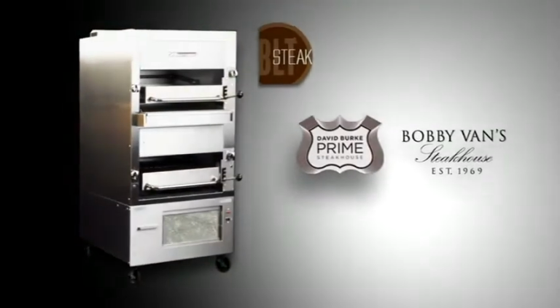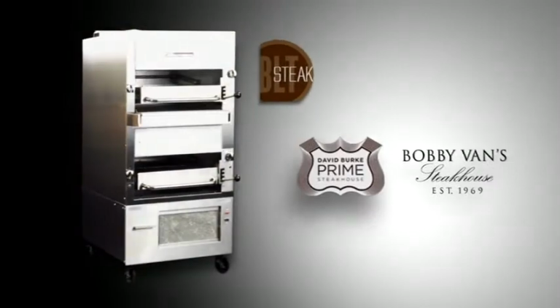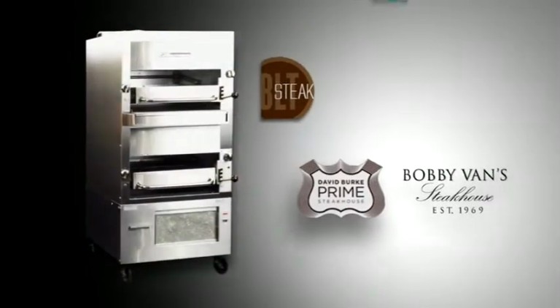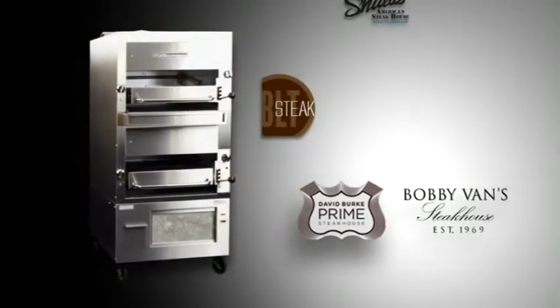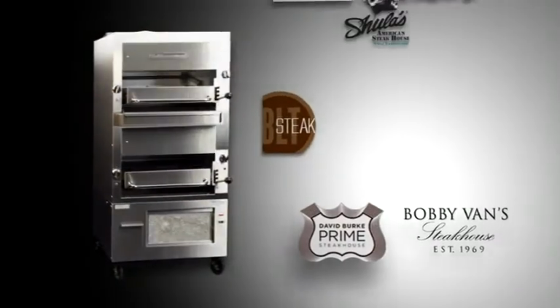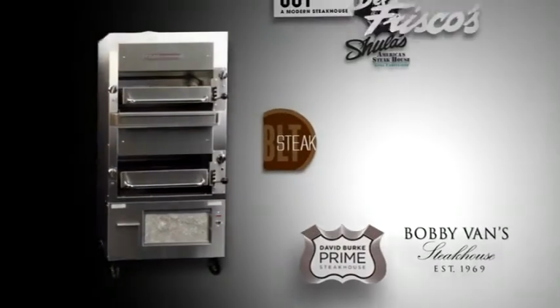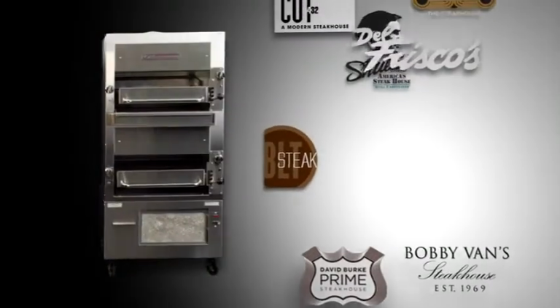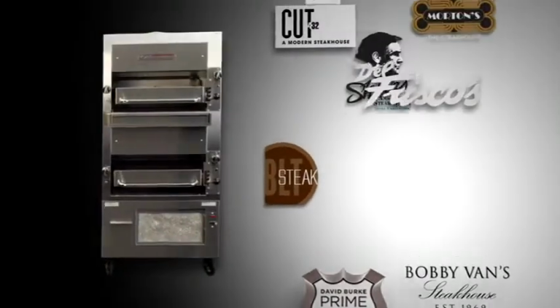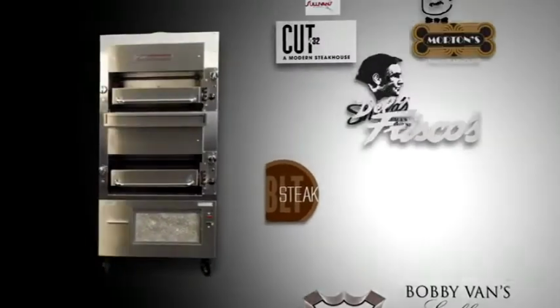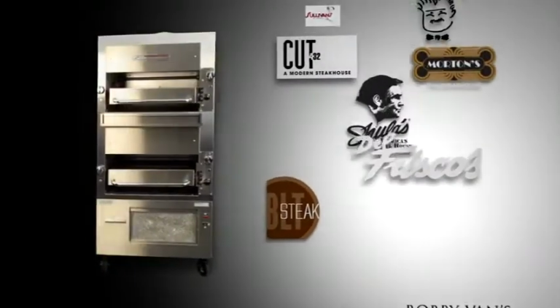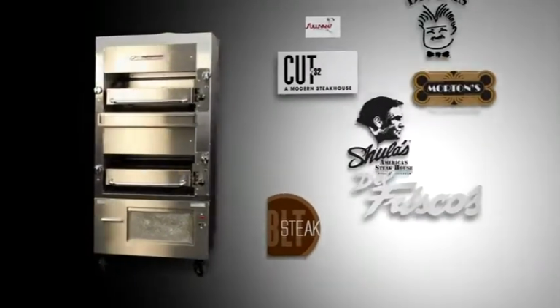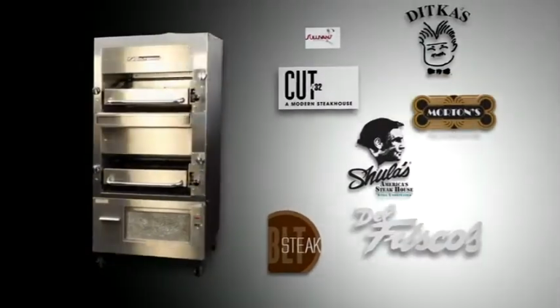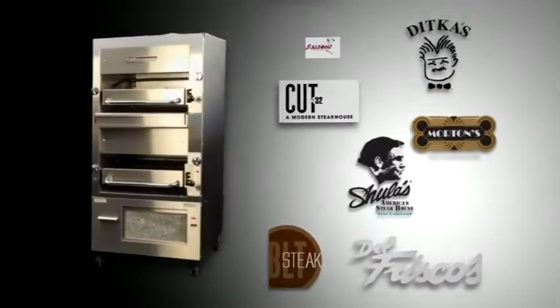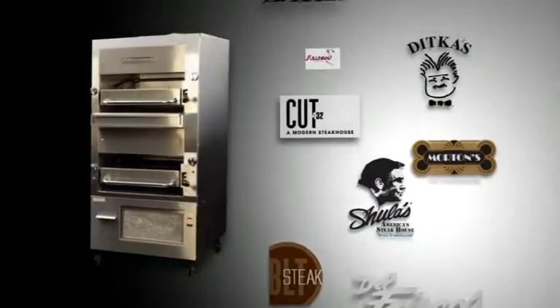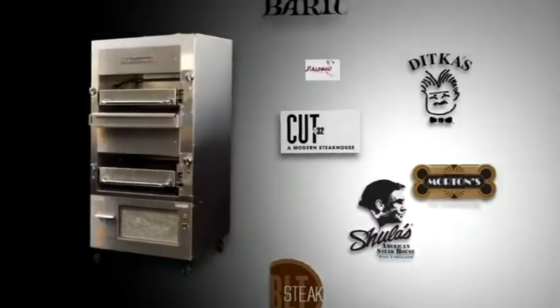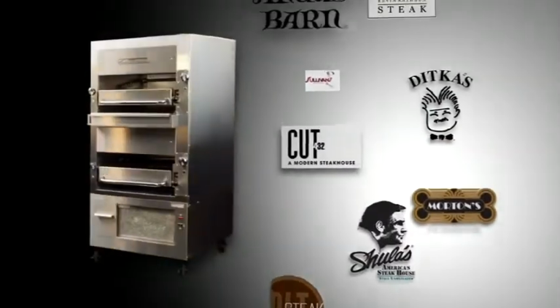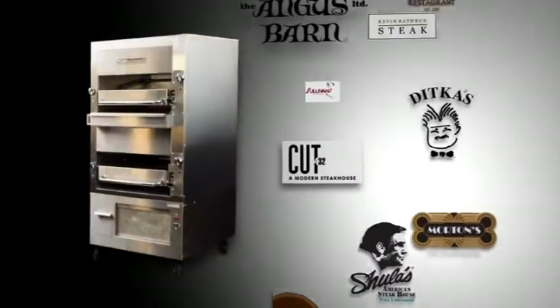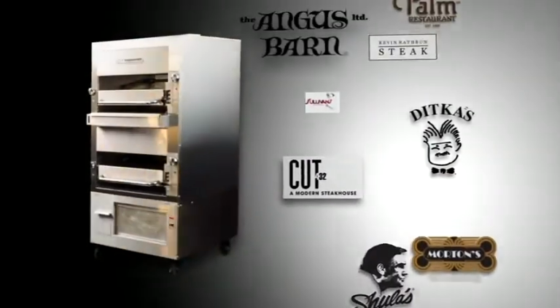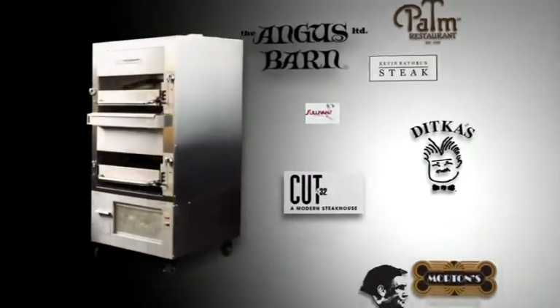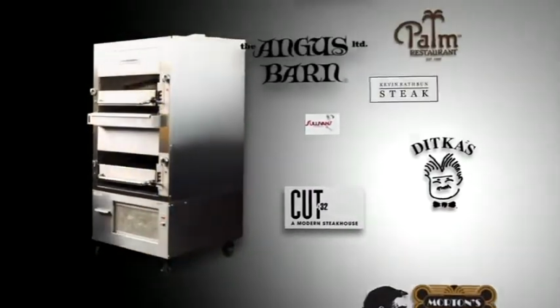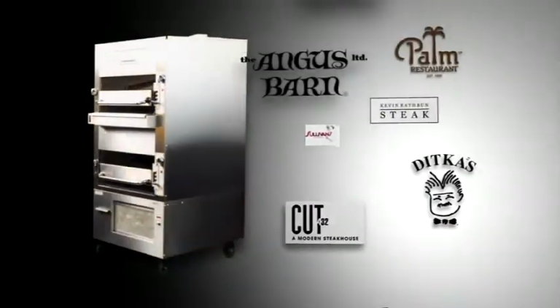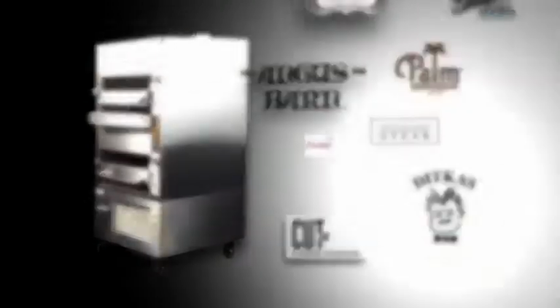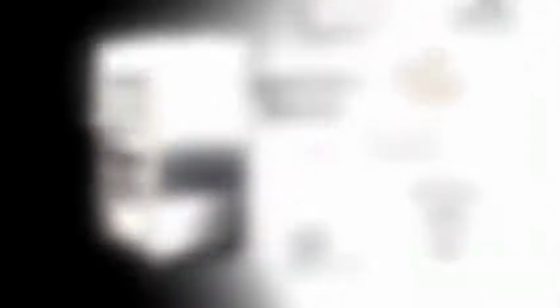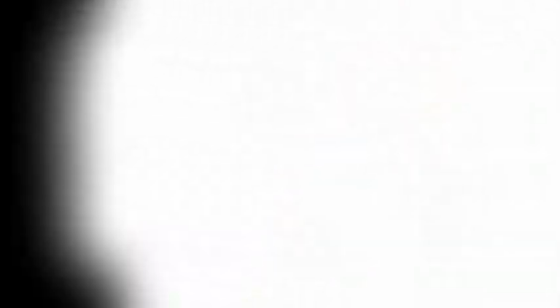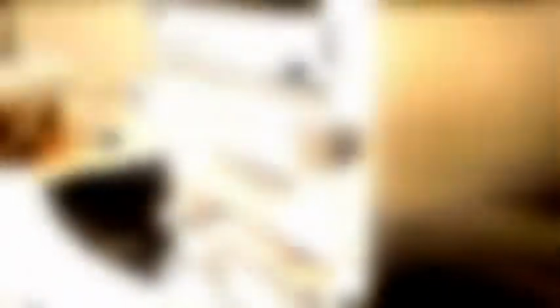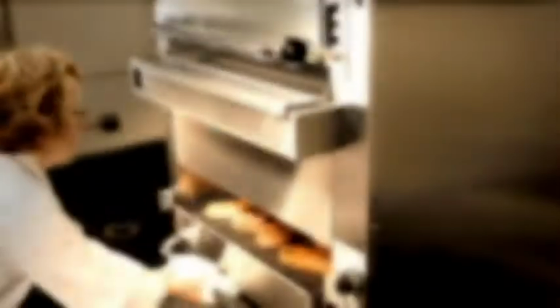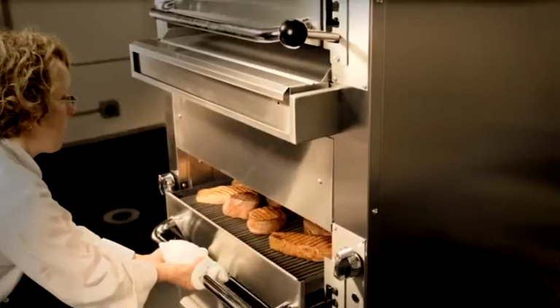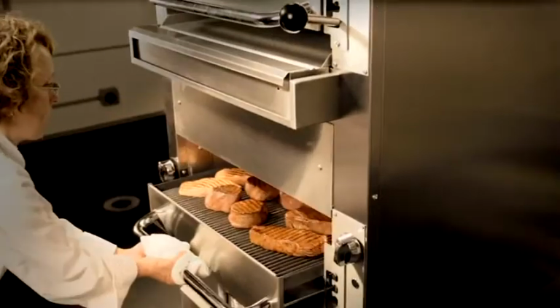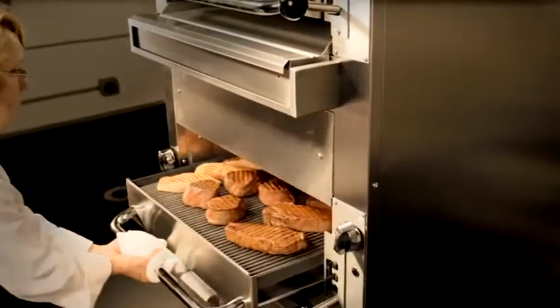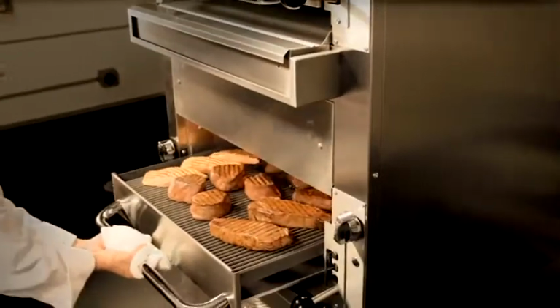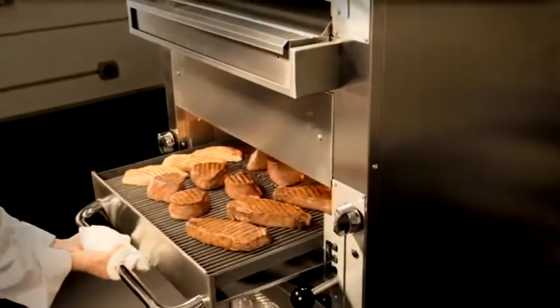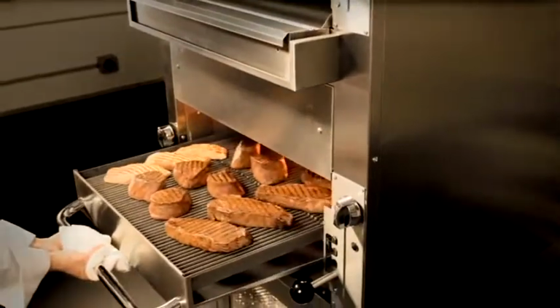Found in the finest and most prestigious steakhouses and restaurants in the world, South Bend's broilers have been an industry standard for over 50 years.